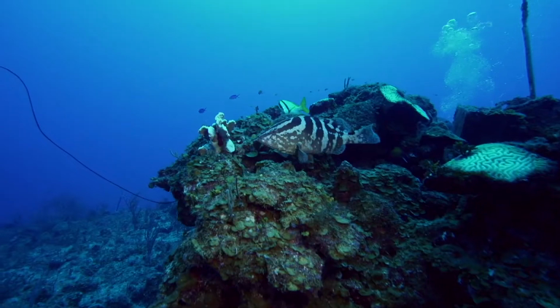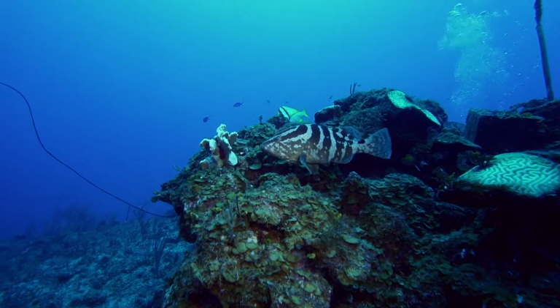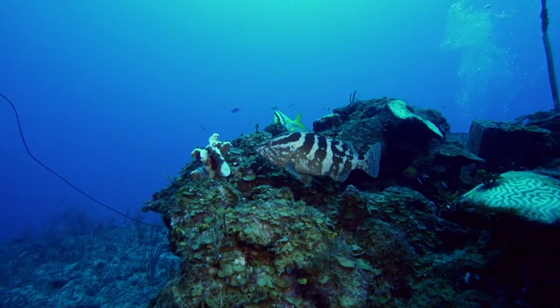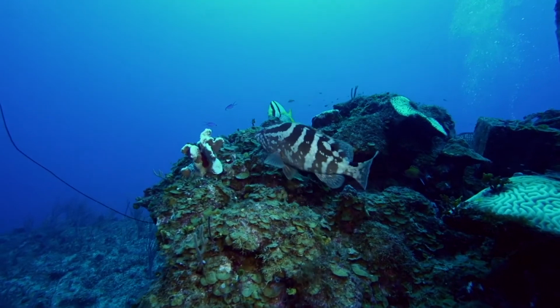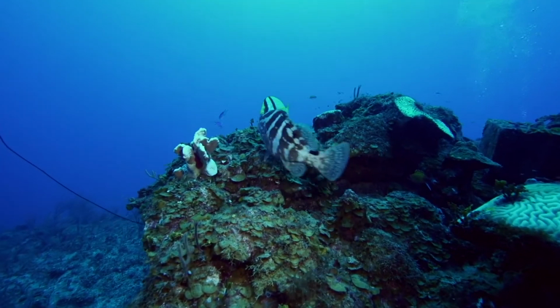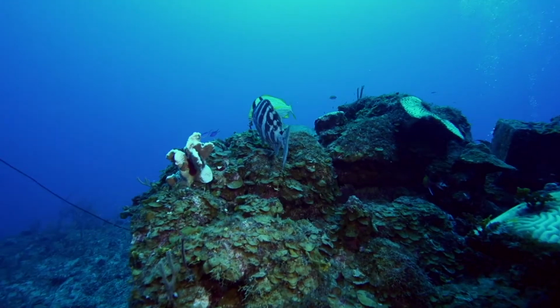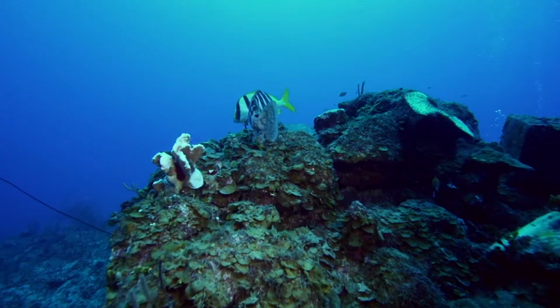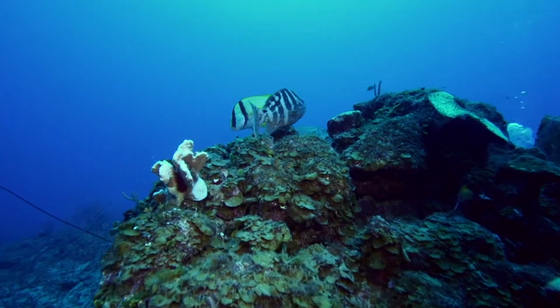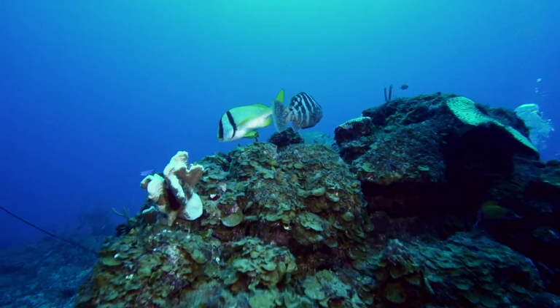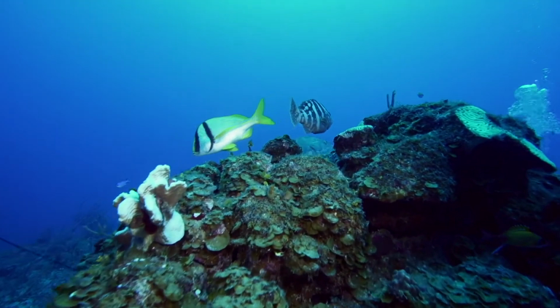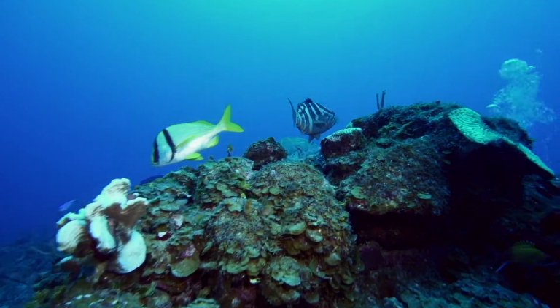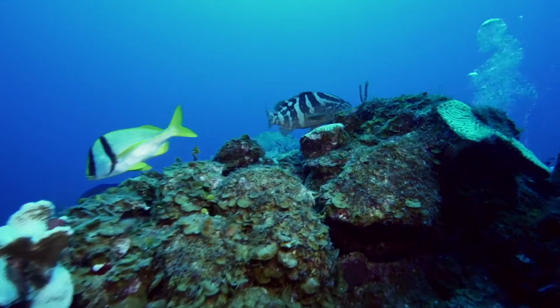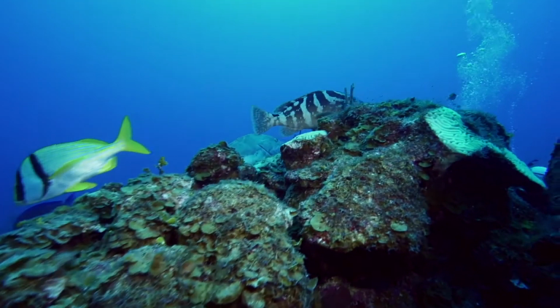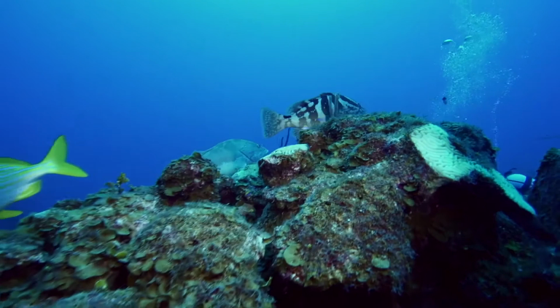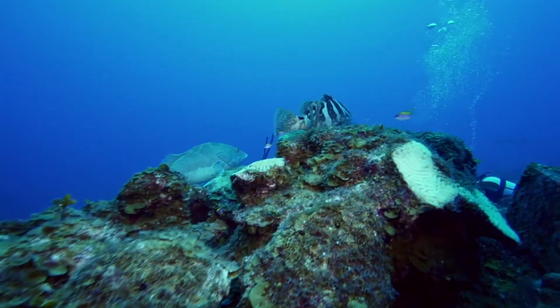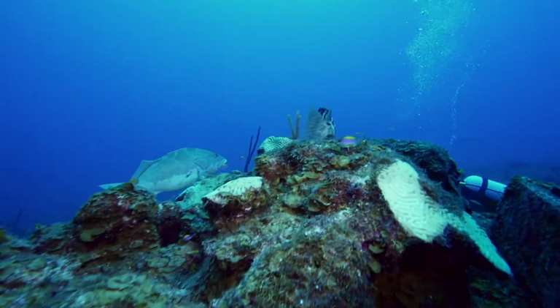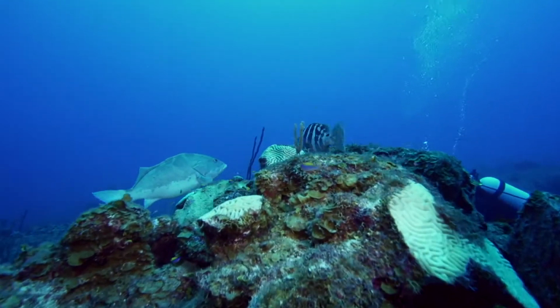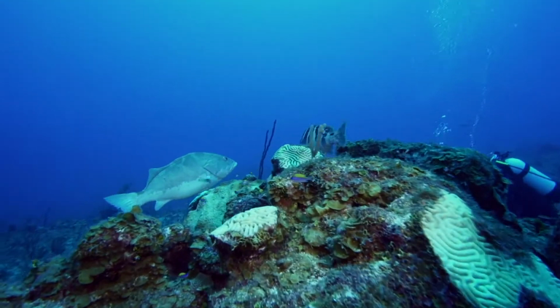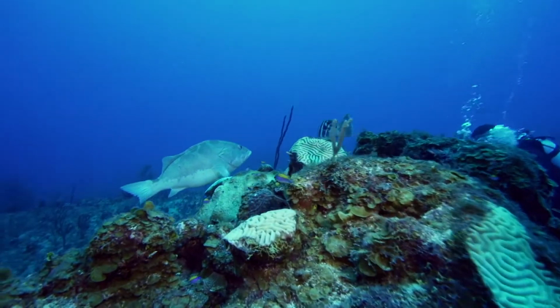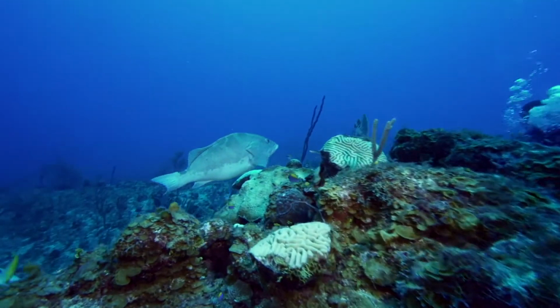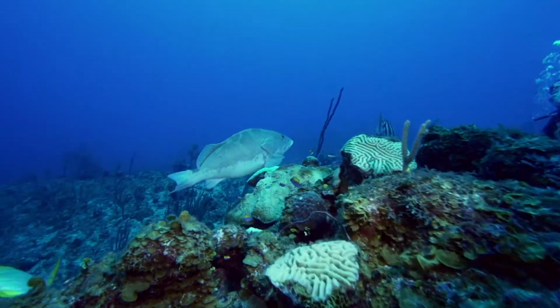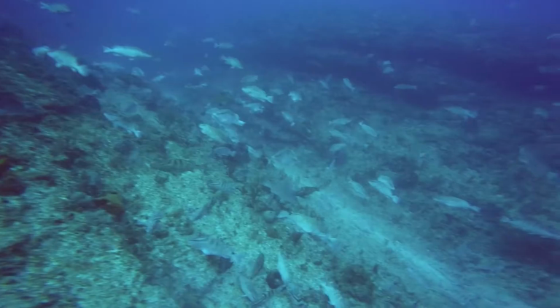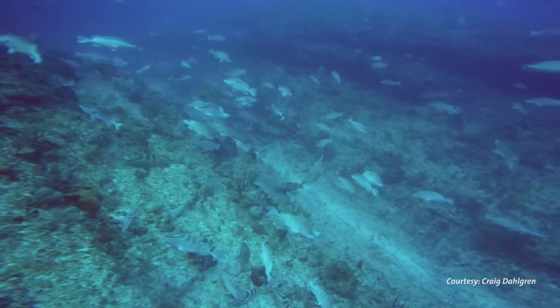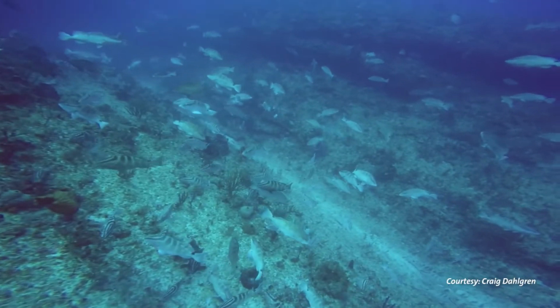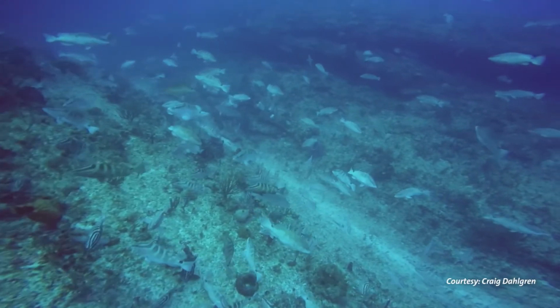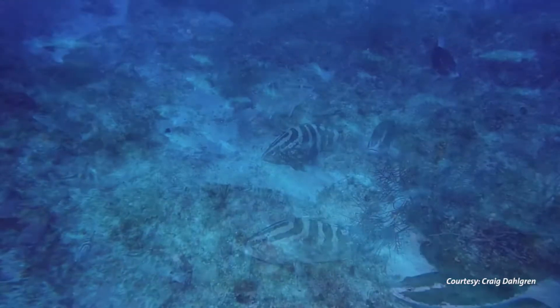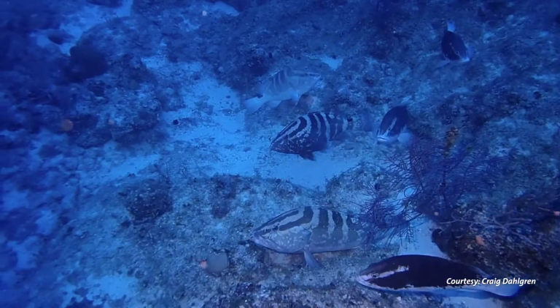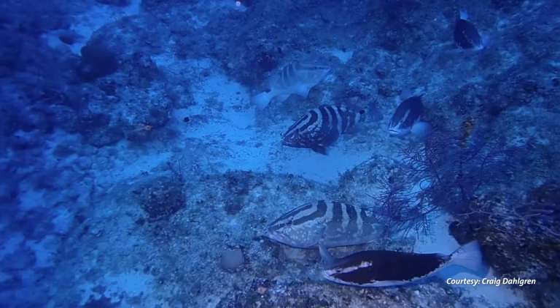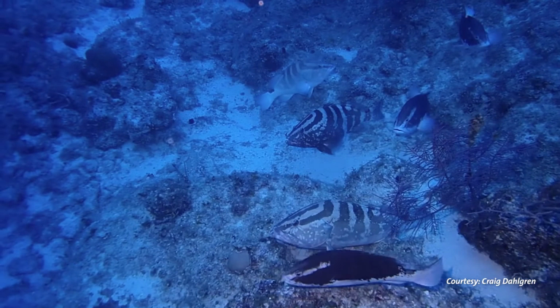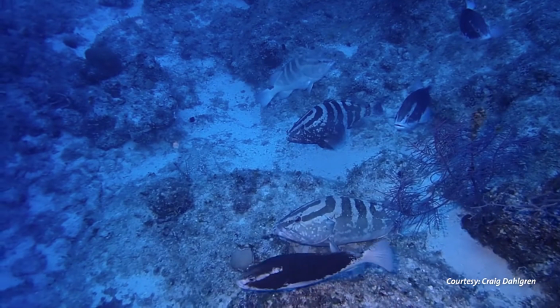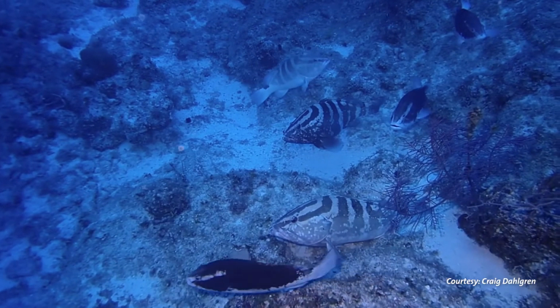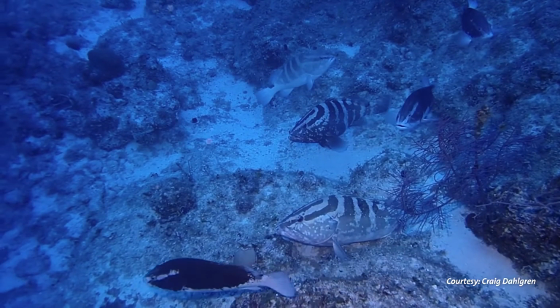Historically Nassau Grouper were so healthy that a lot of these spawning aggregation sites used to have between 30,000 to 100,000 Grouper. But today typically the aggregations have between hundreds to thousands of individuals.